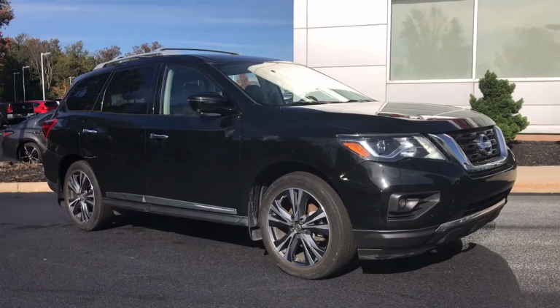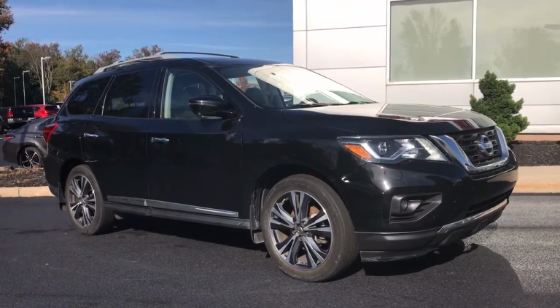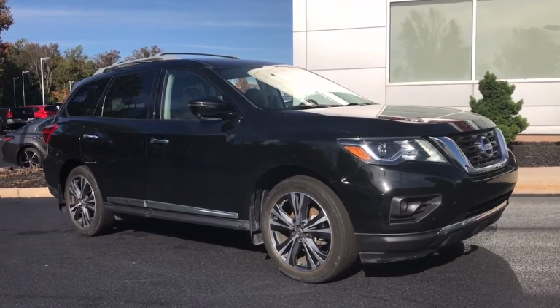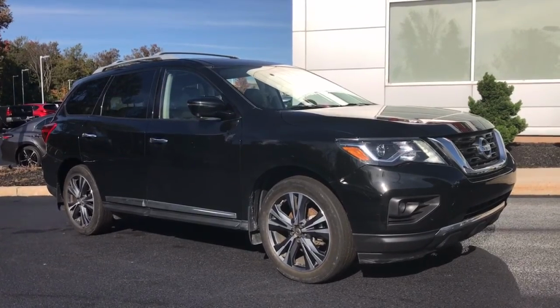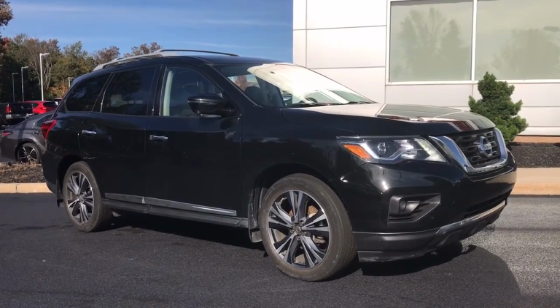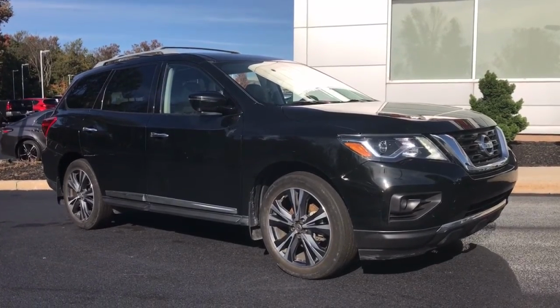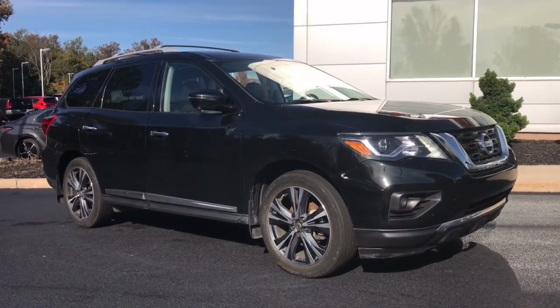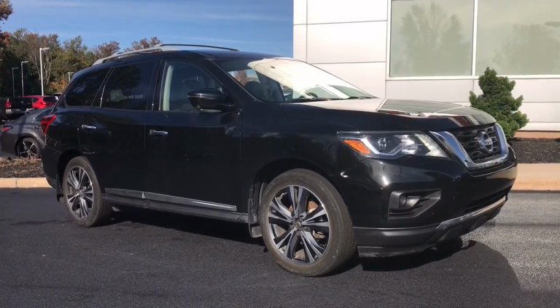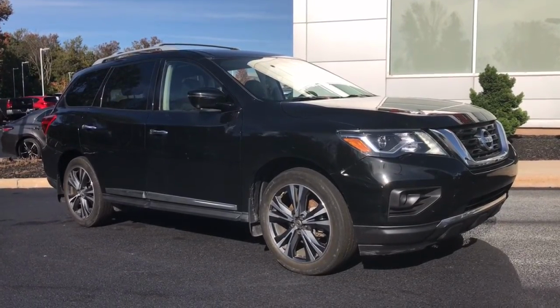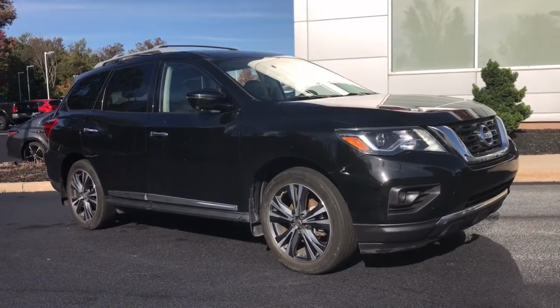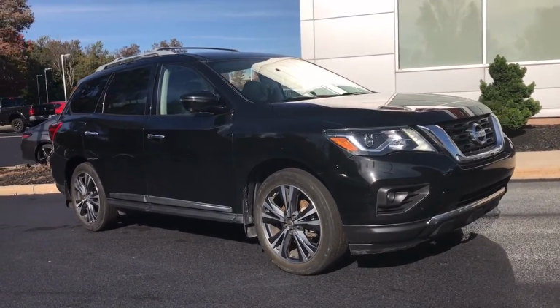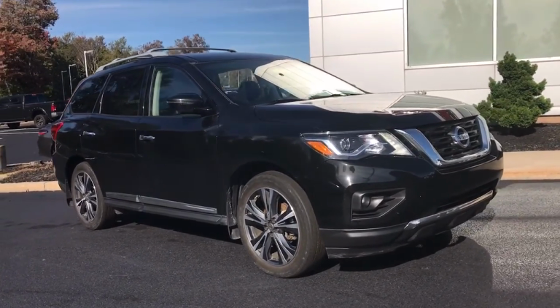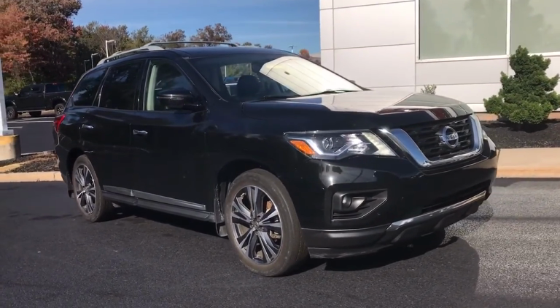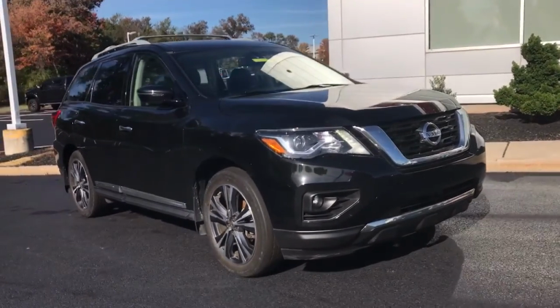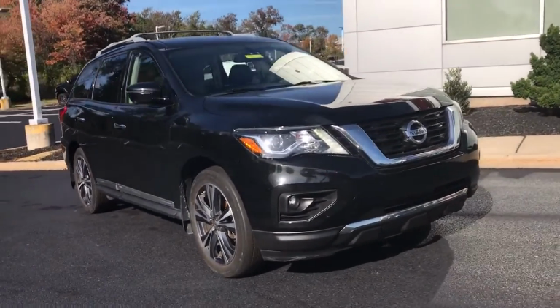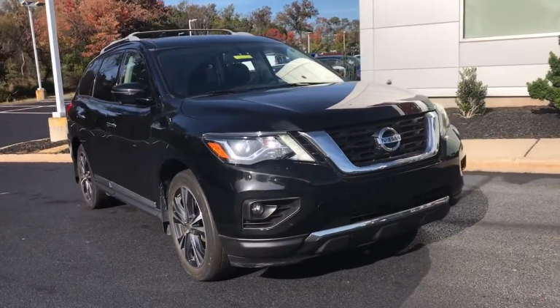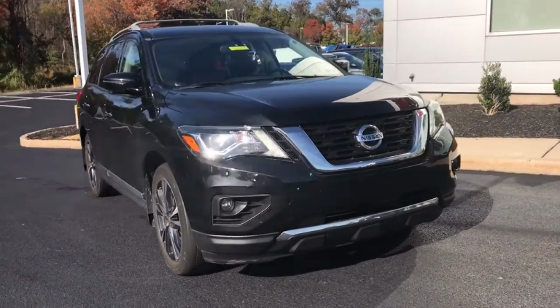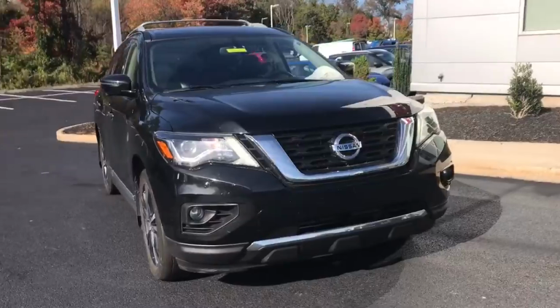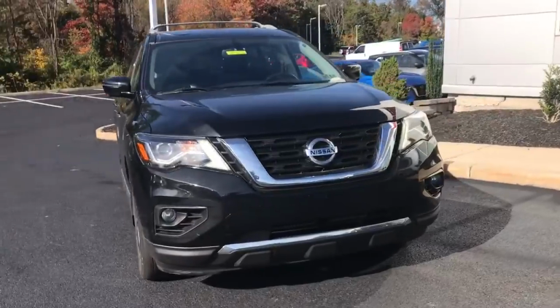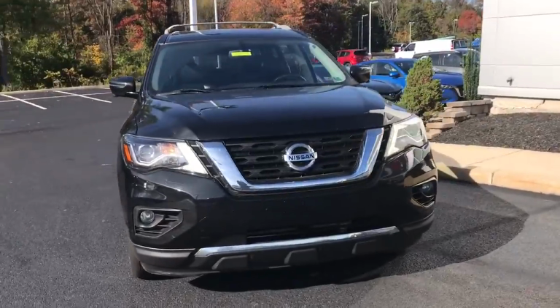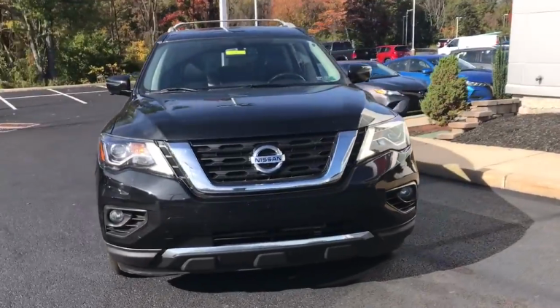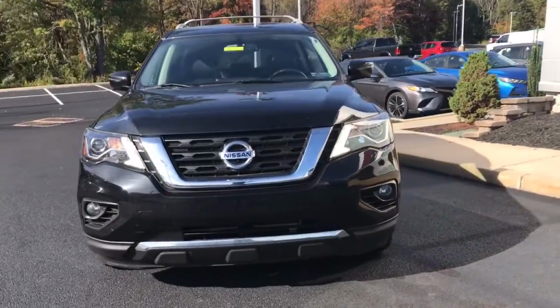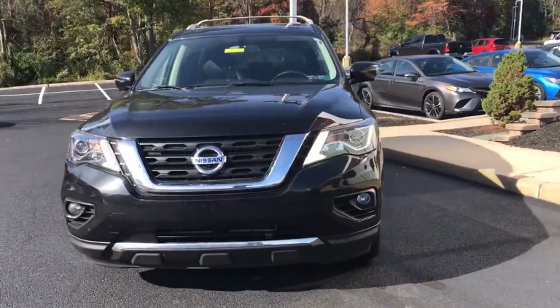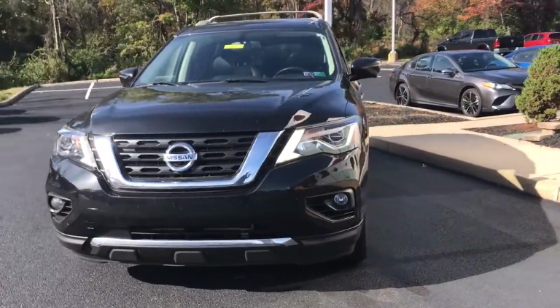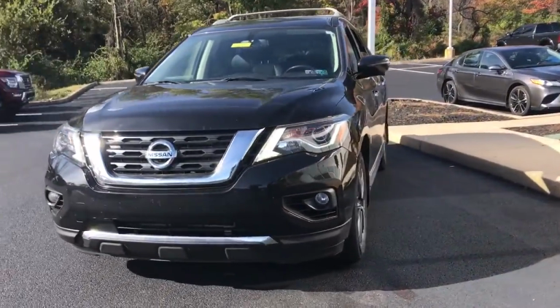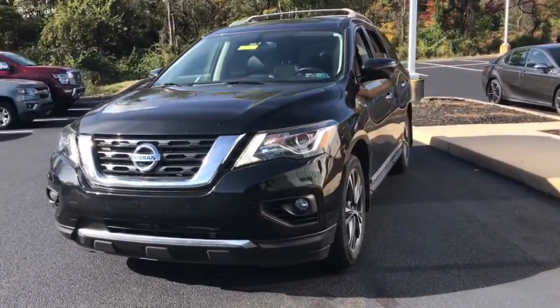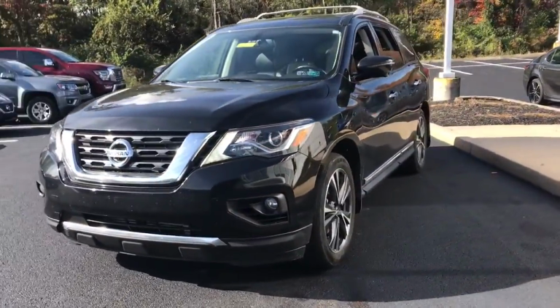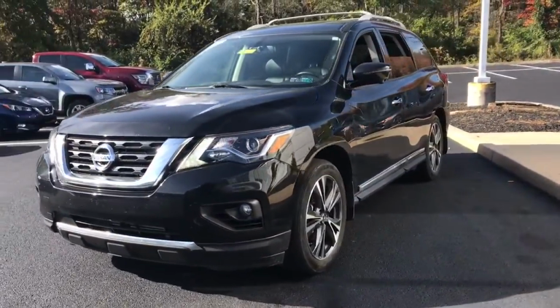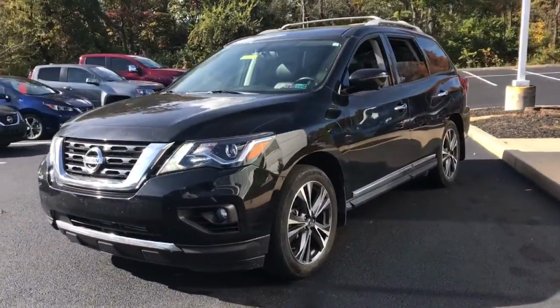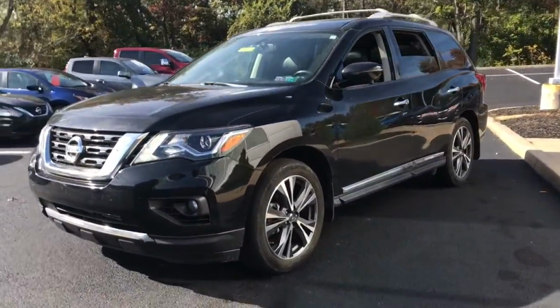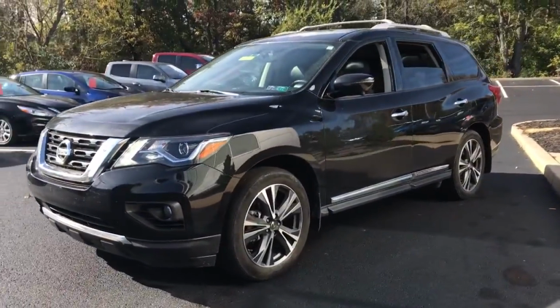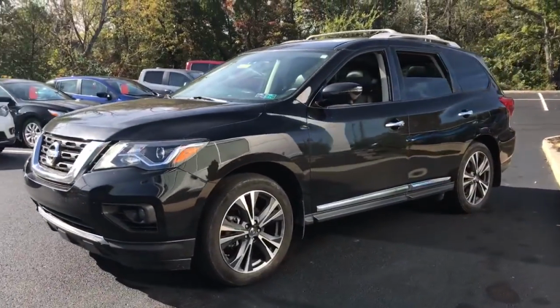You will love the features of this 2019 Nissan Pathfinder. With less than 30,000 miles on the odometer, this vehicle stands out from the rest.